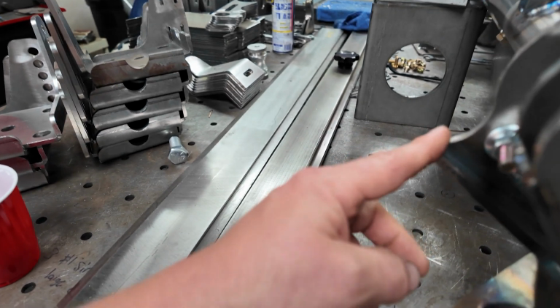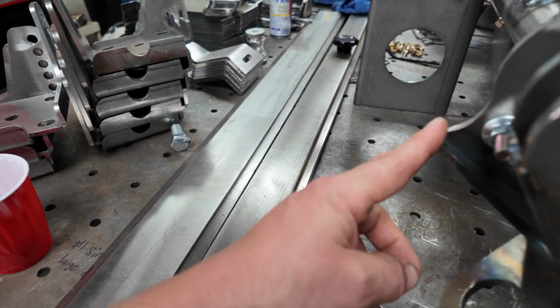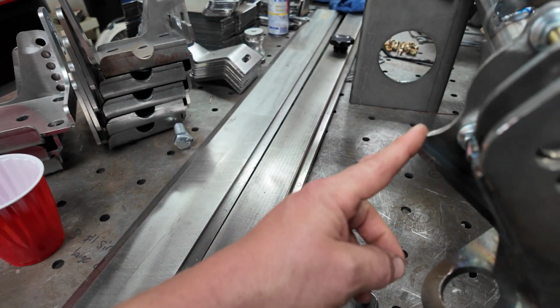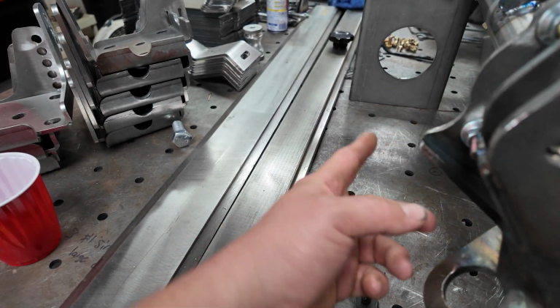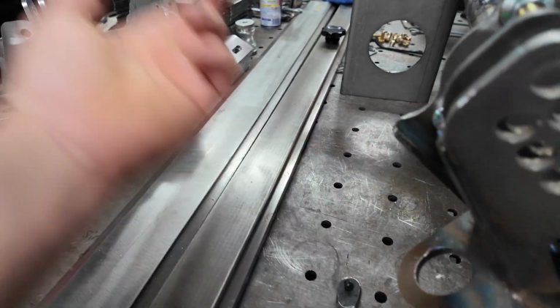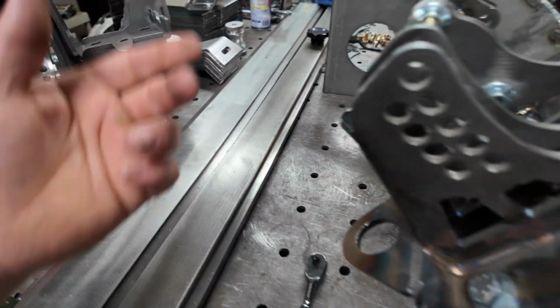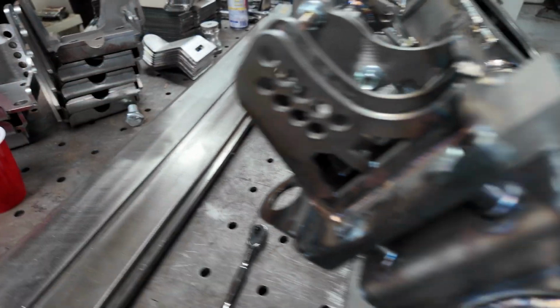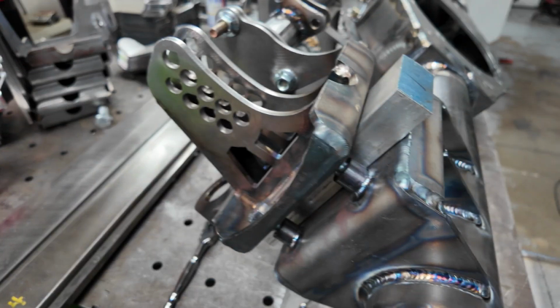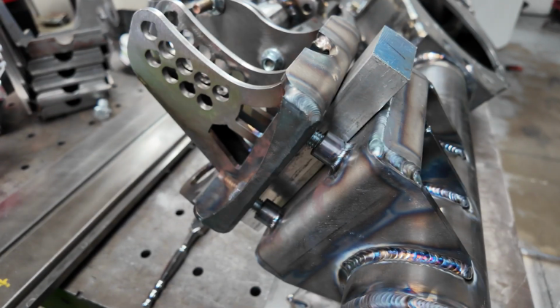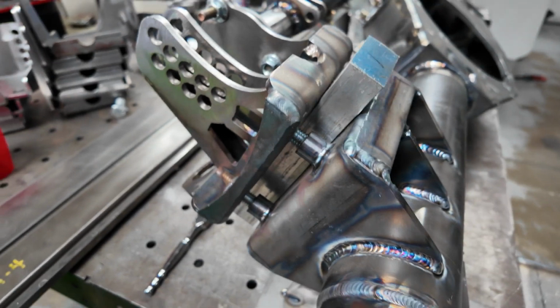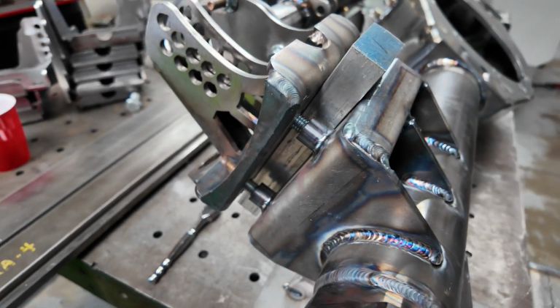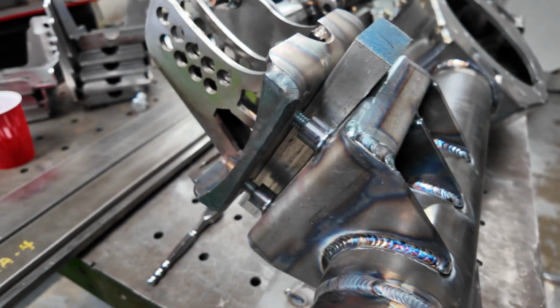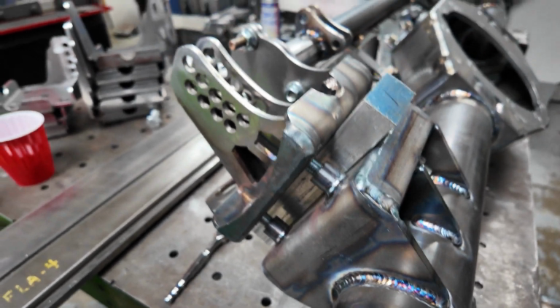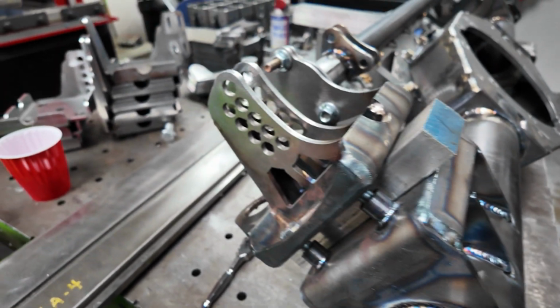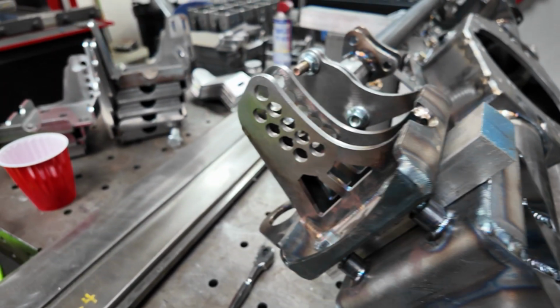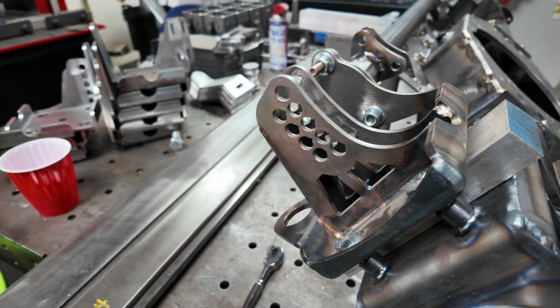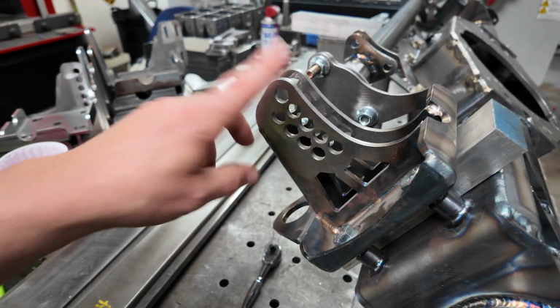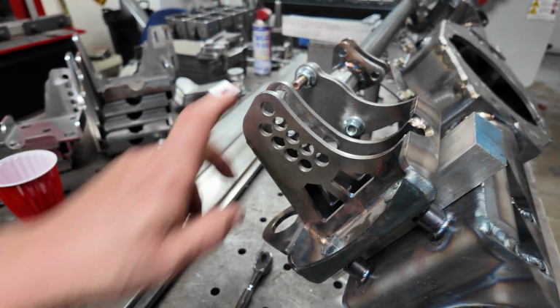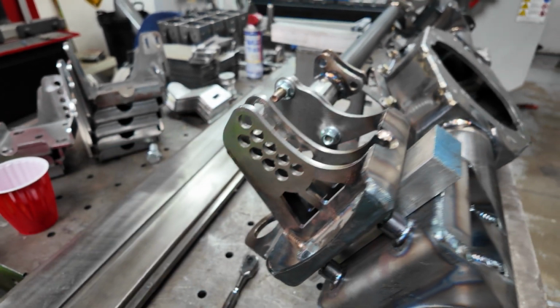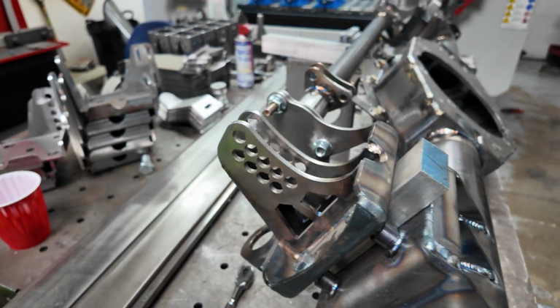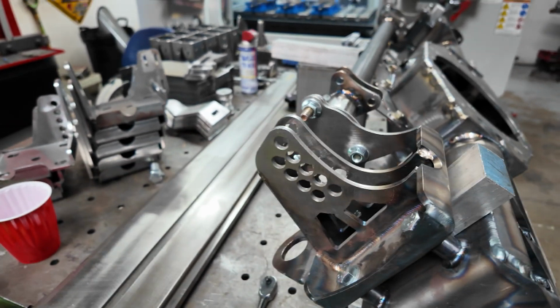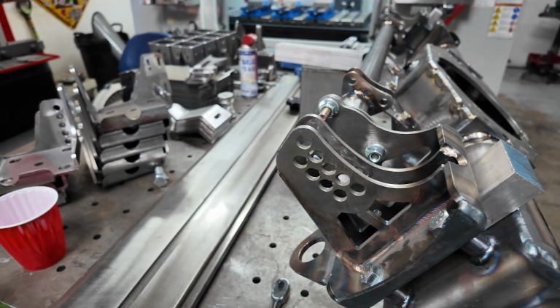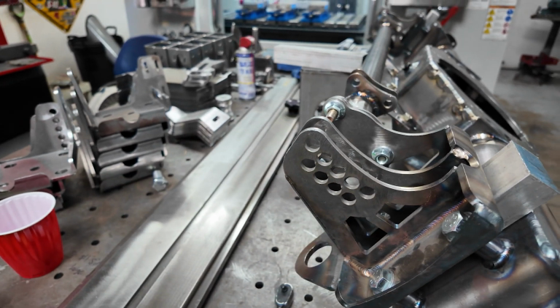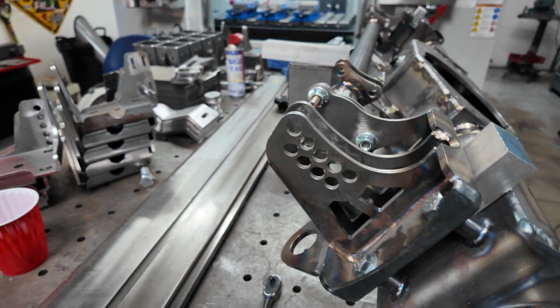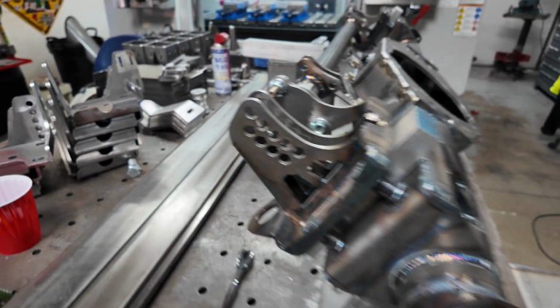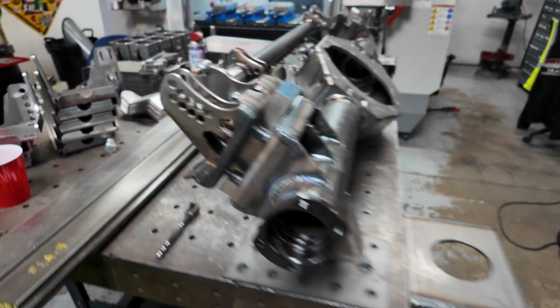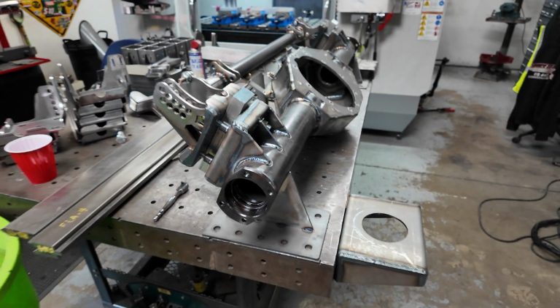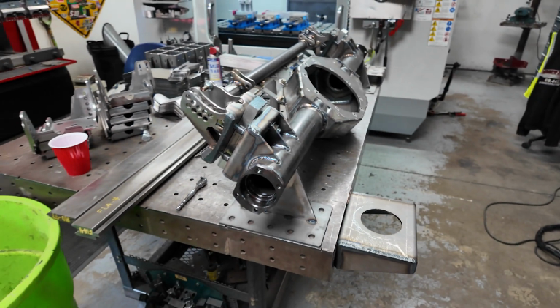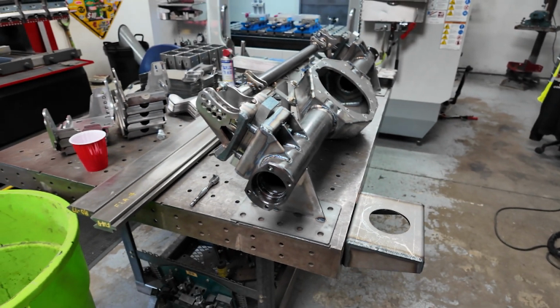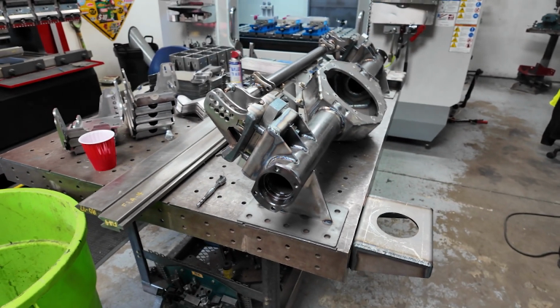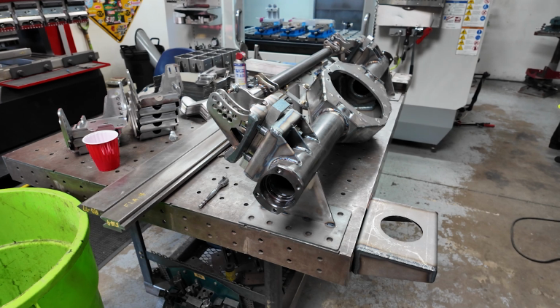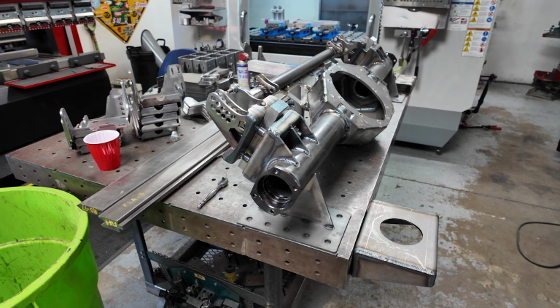I have these extra traction bar perches because I made these custom with no shock mount on them for somebody and then they didn't end up using them. These are some of my mock-up pieces. Alright, I'm going to box this thing up.